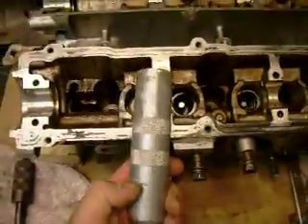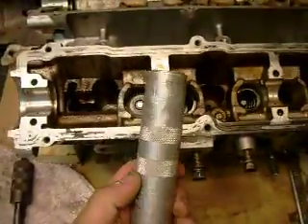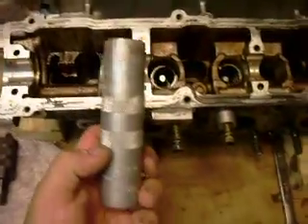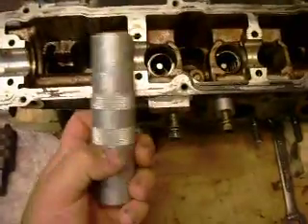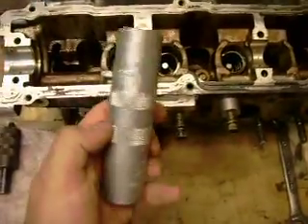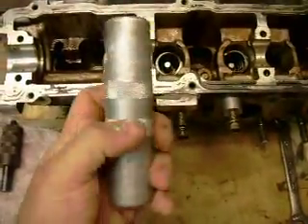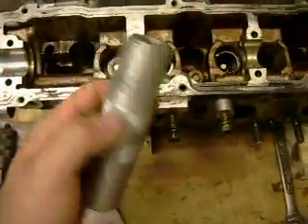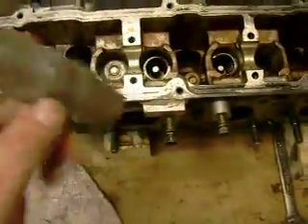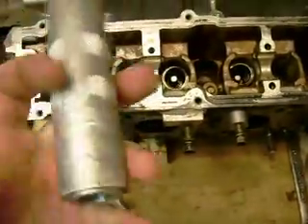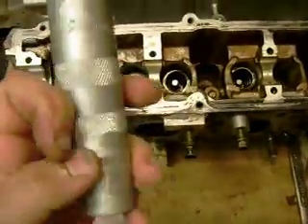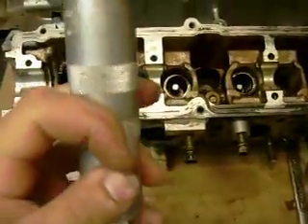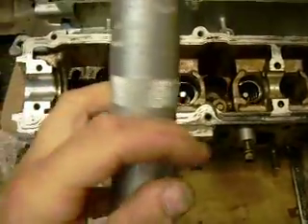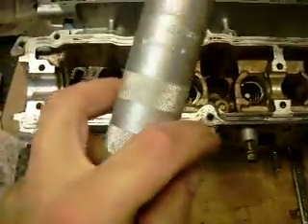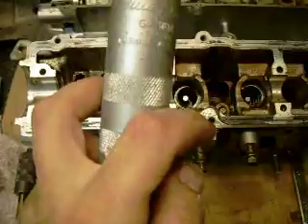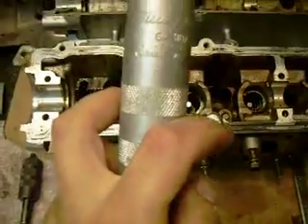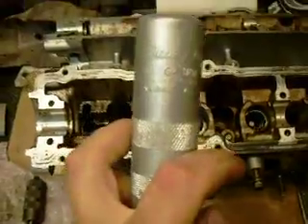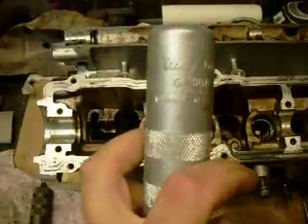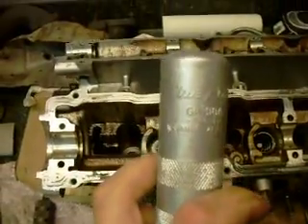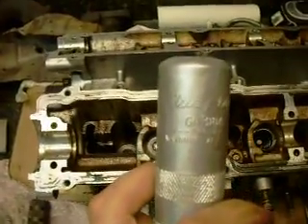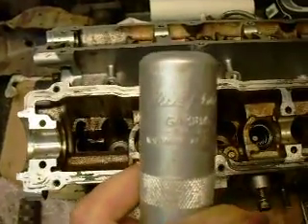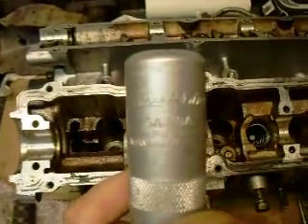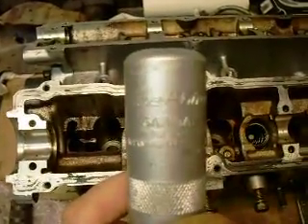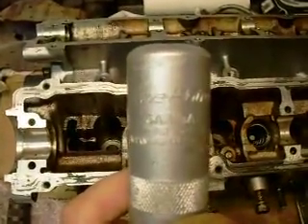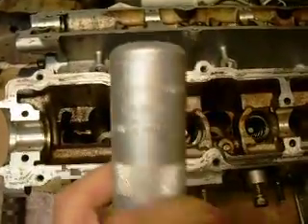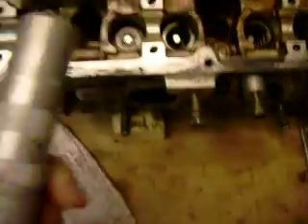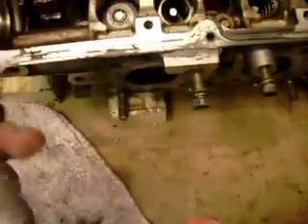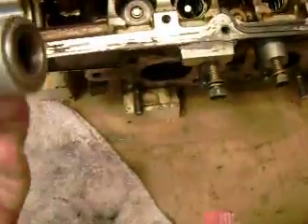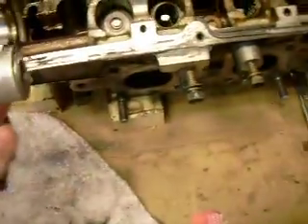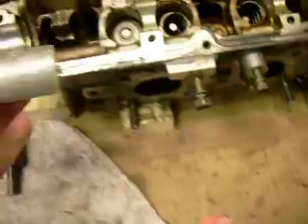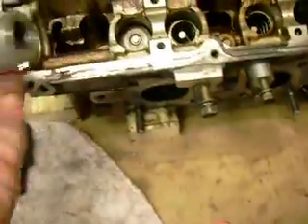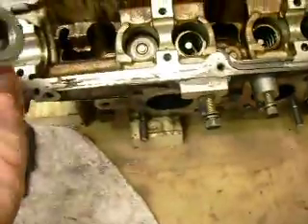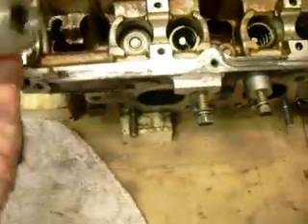The tool I'm using is a Bluepoint GA318A. I purchased that from snapon.com.